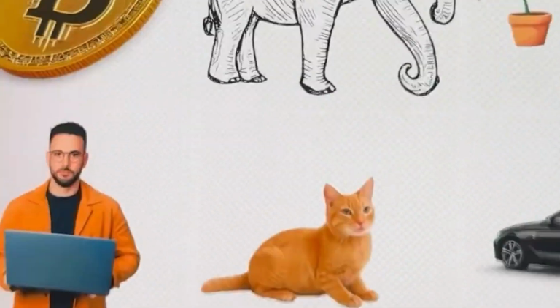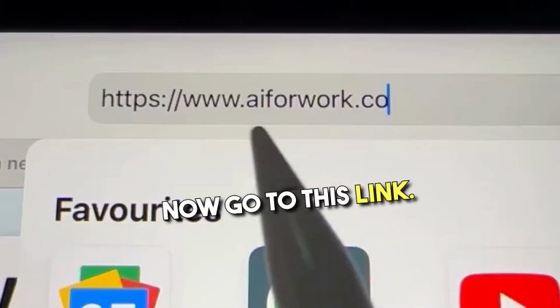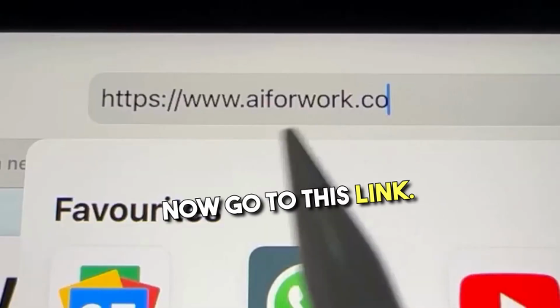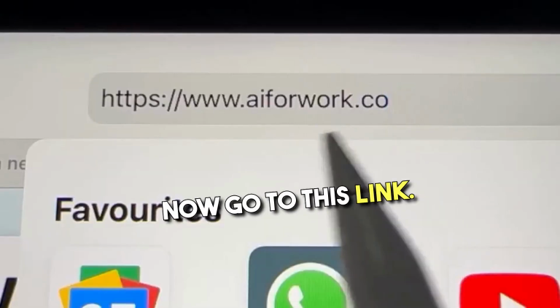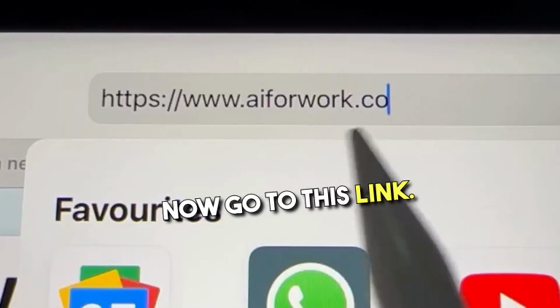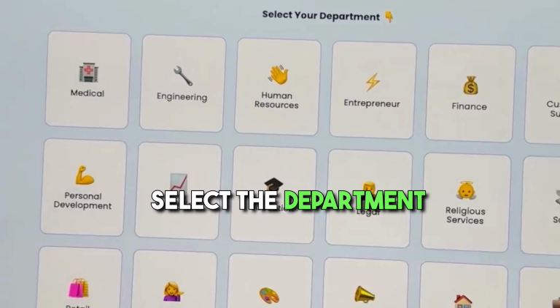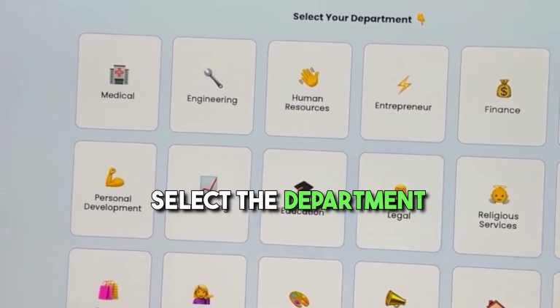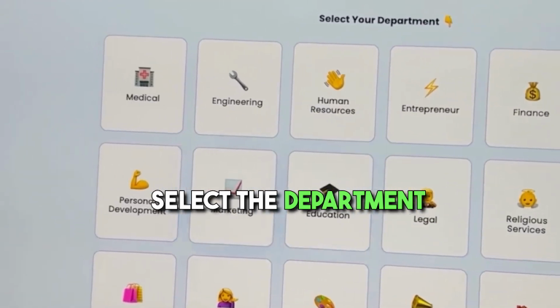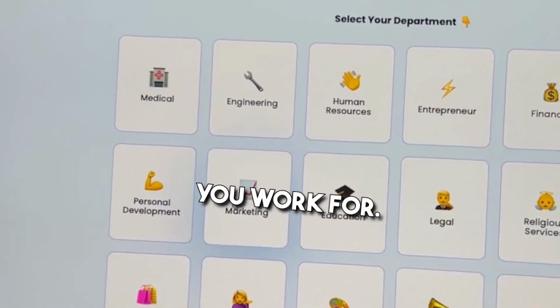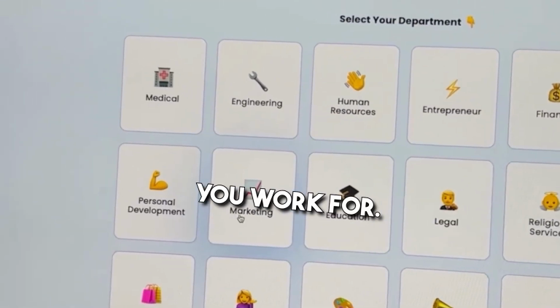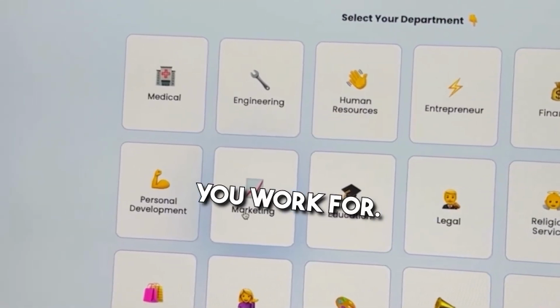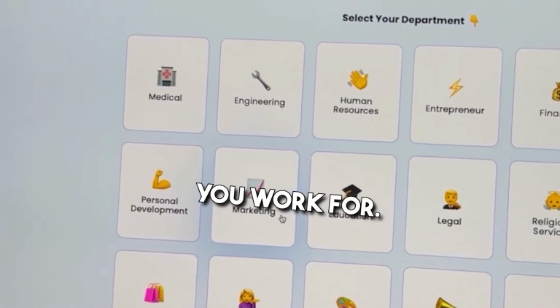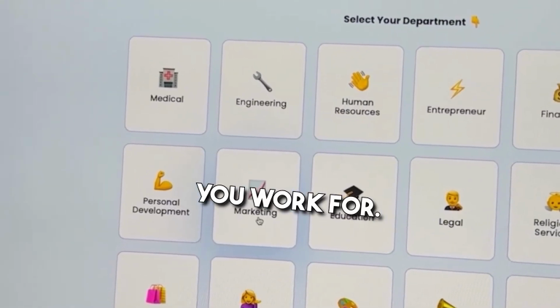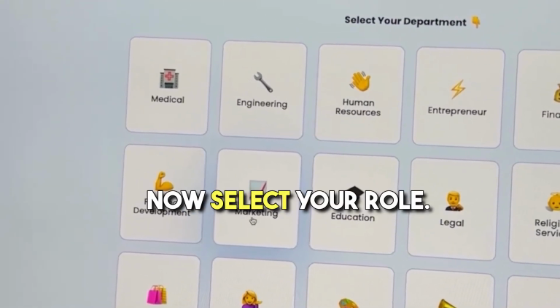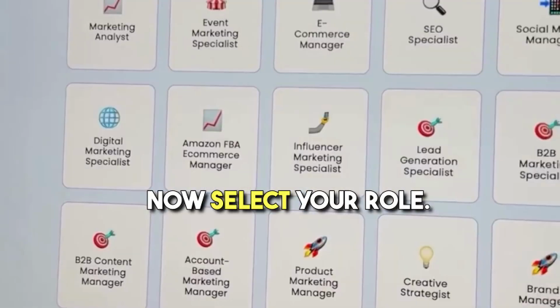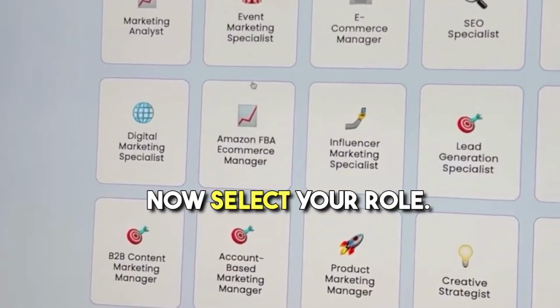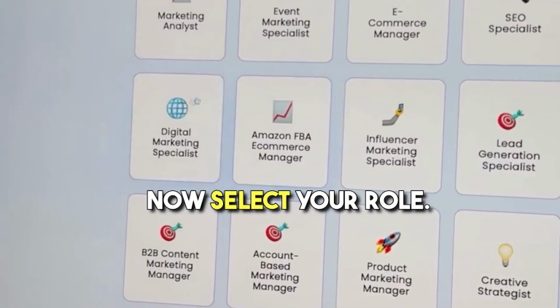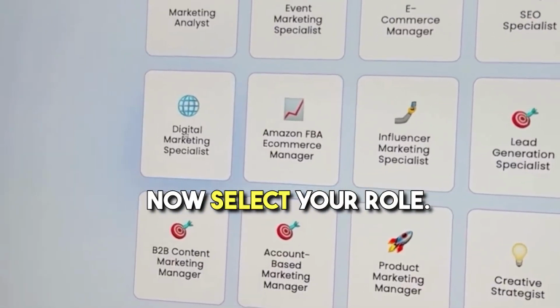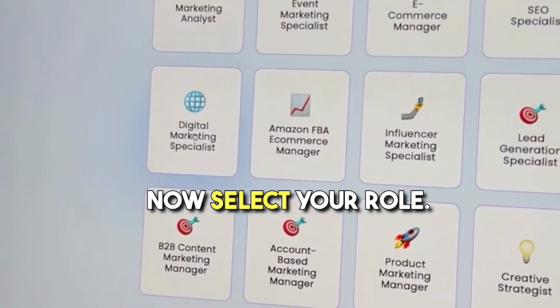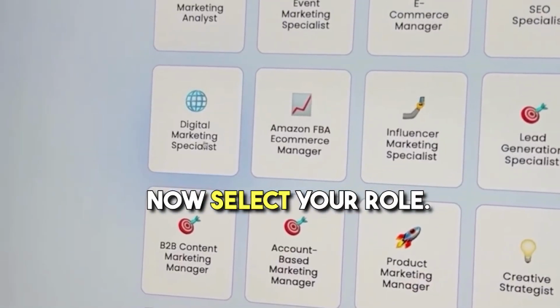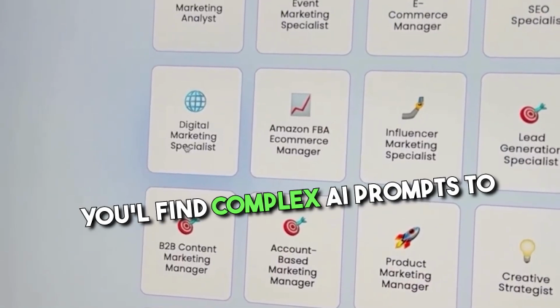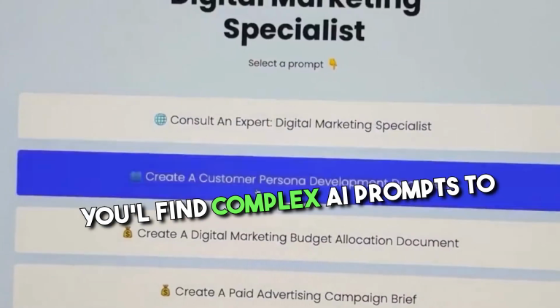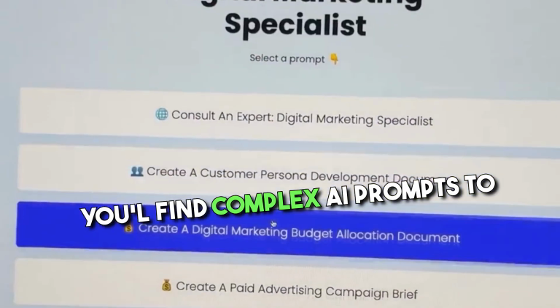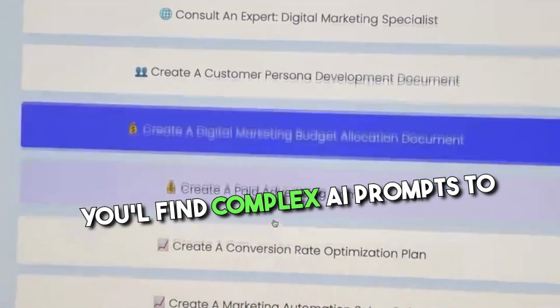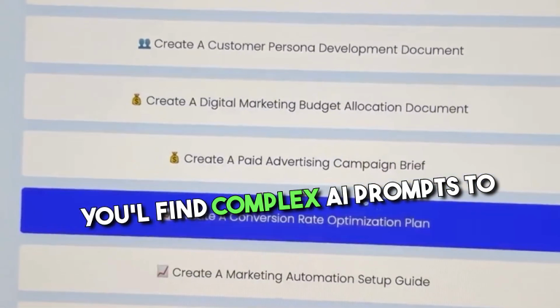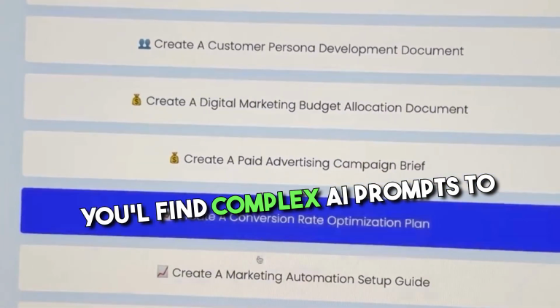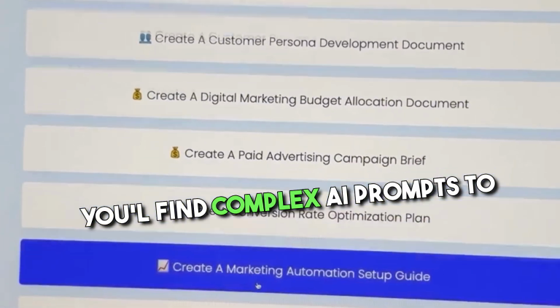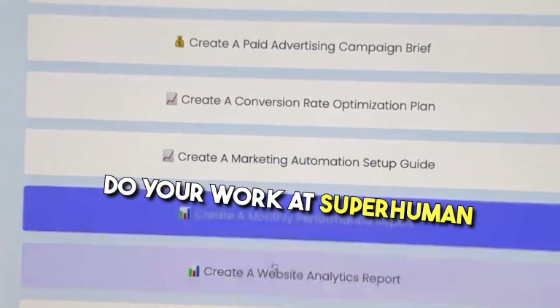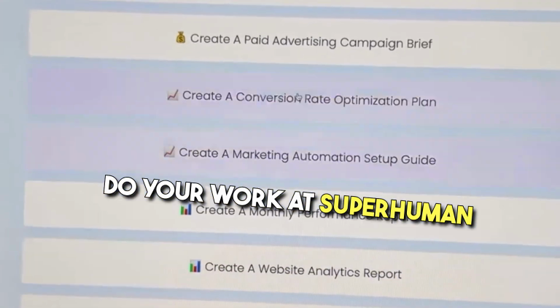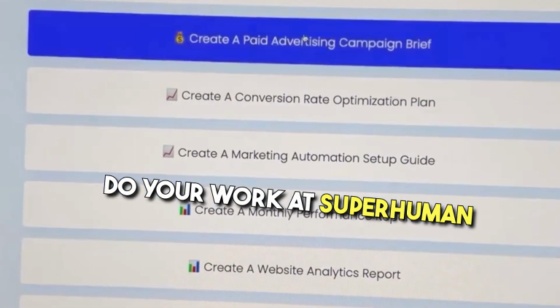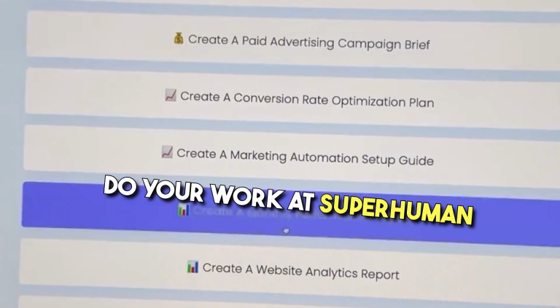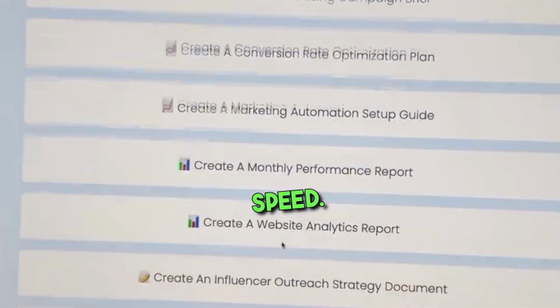Now go to this link, select the department you work for, then select your role. You'll find complex AI prompts to do your work at superhuman speed.